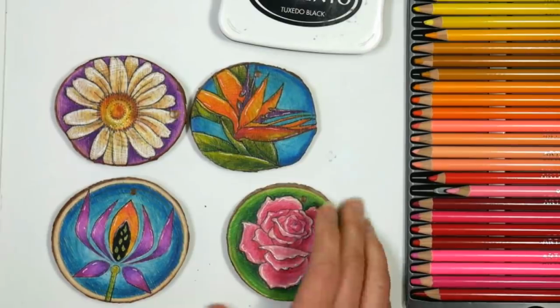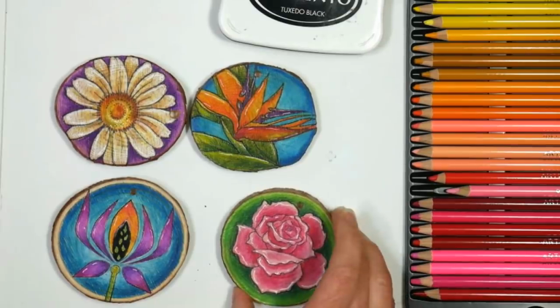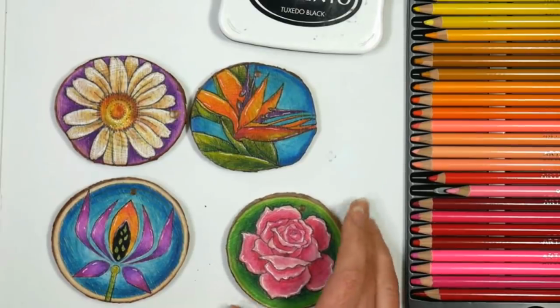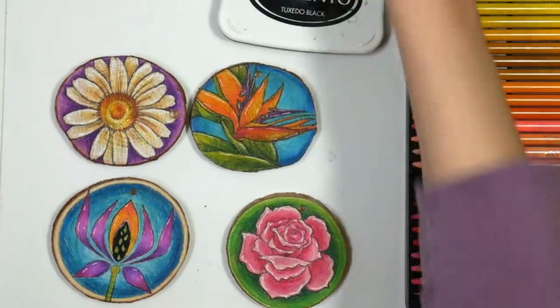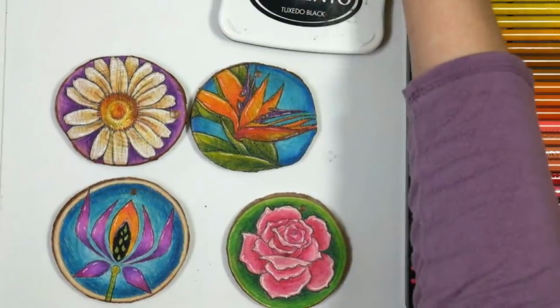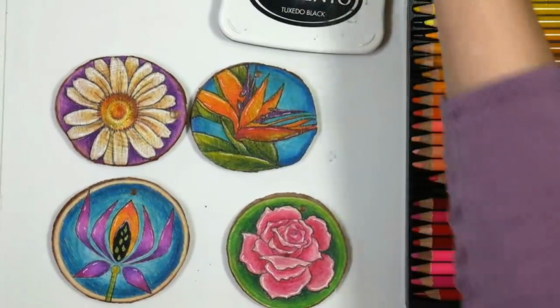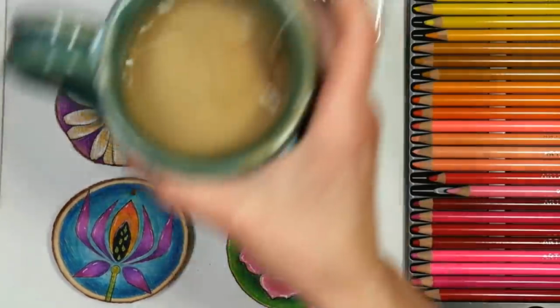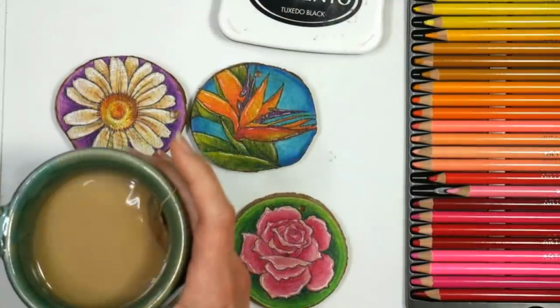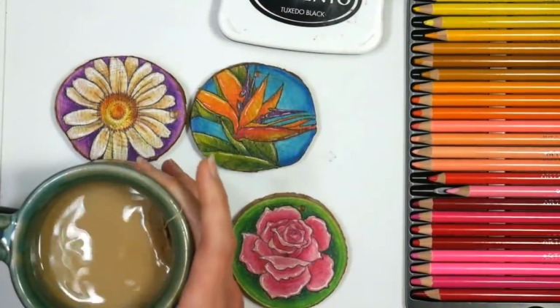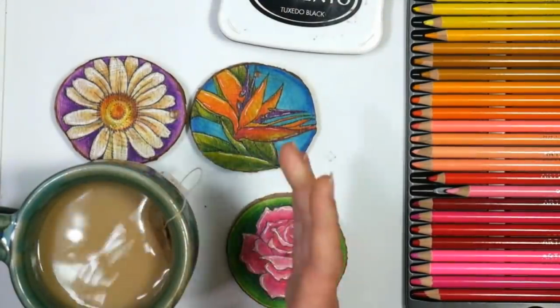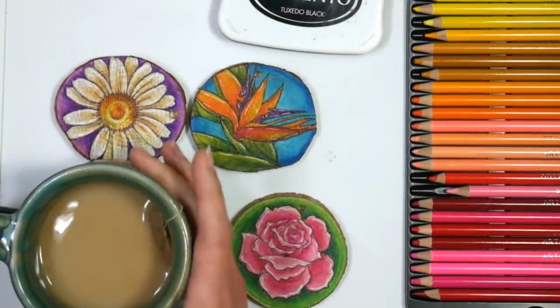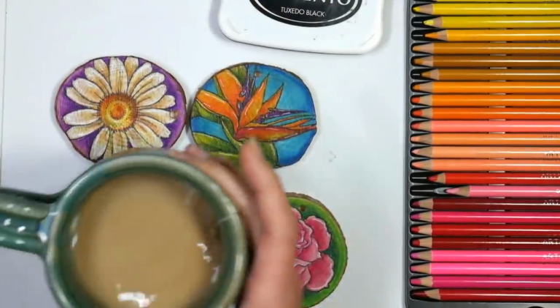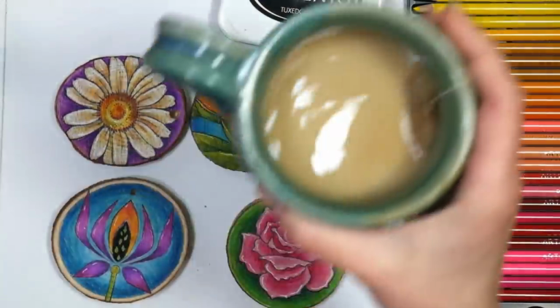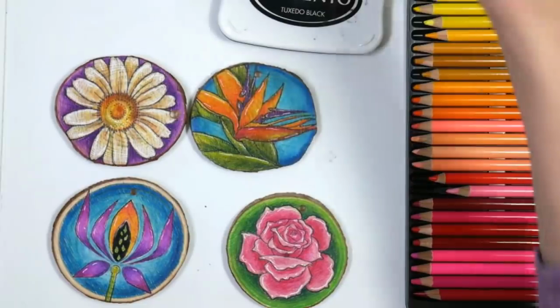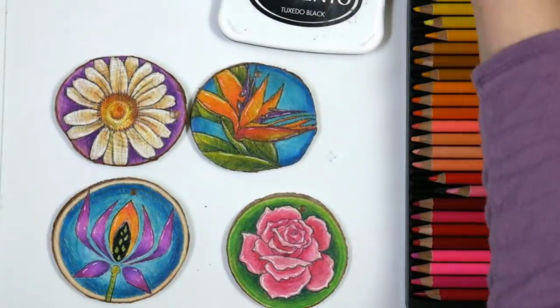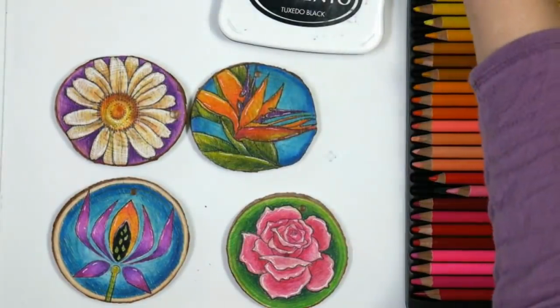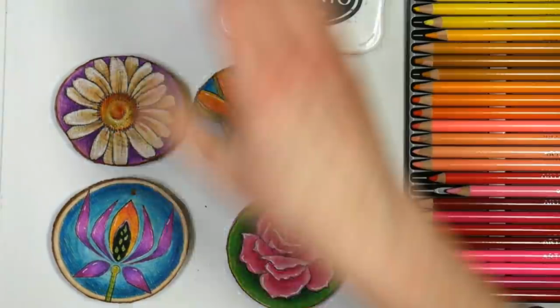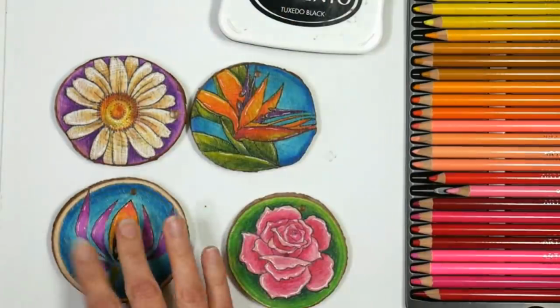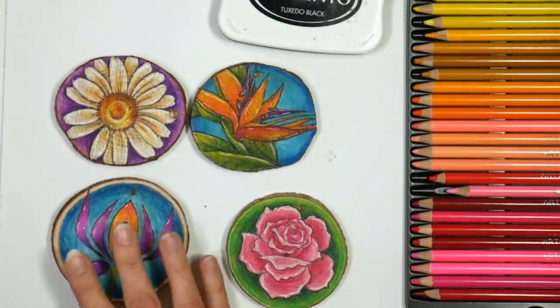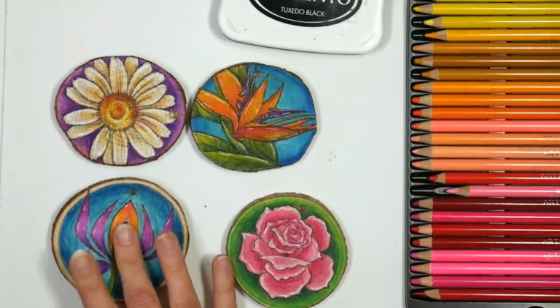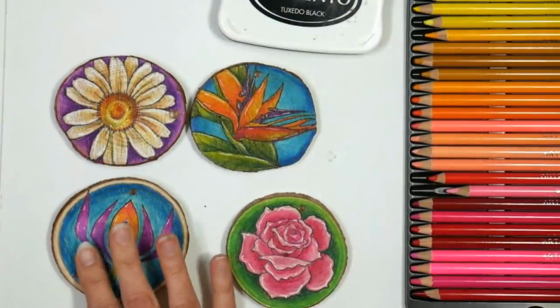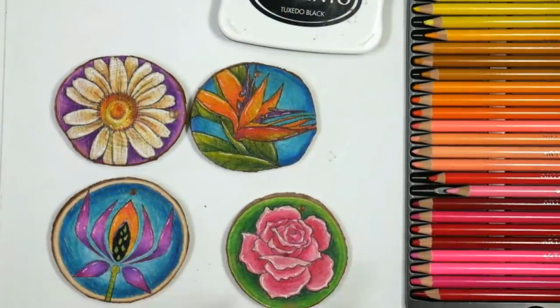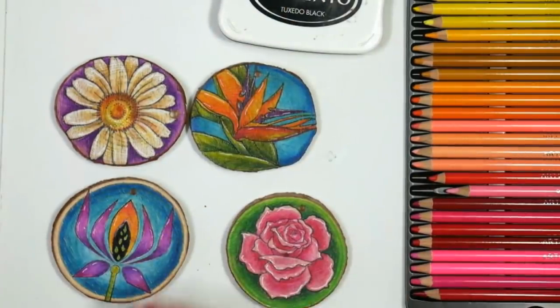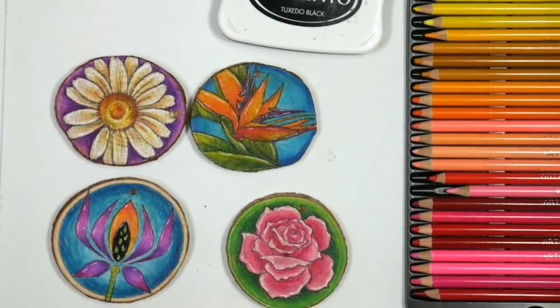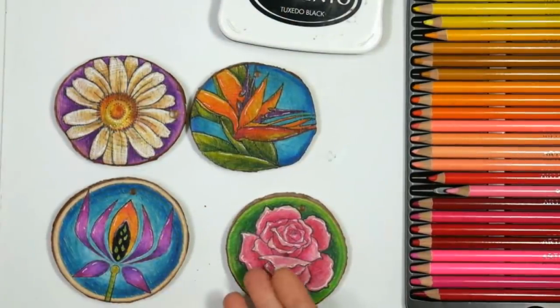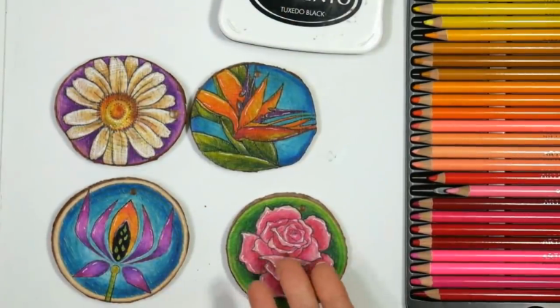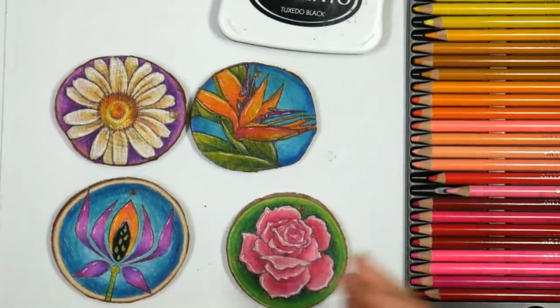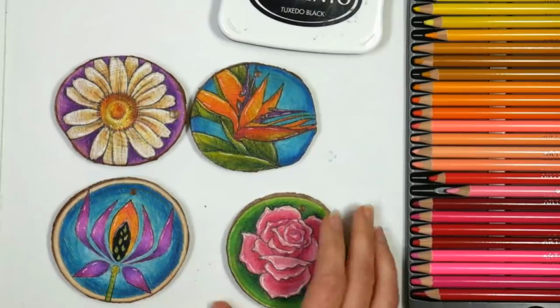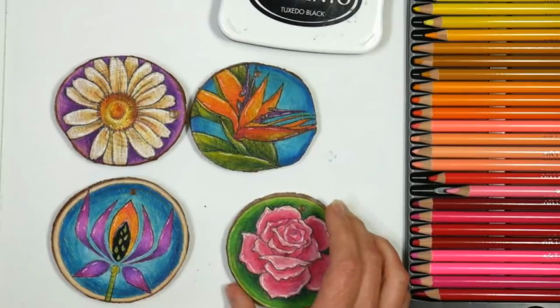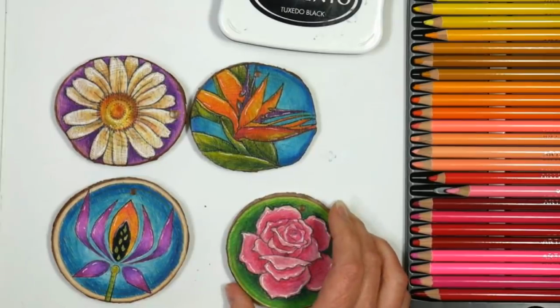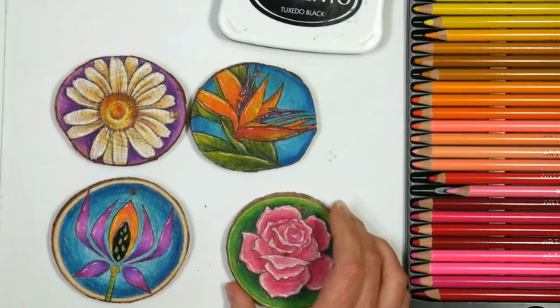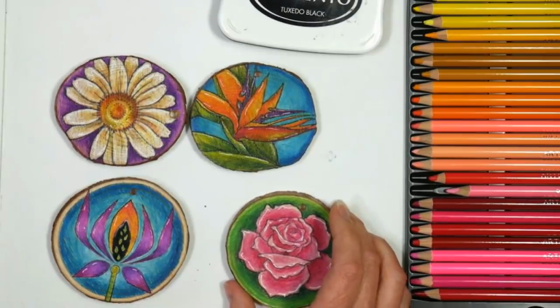They are a great coaster size though. You could set your tea cup or your coffee cup or your glass on it, and since it is waxy — we're gonna be using colored pencils — you could put some varnish on it, but honestly I don't think you would really need to.